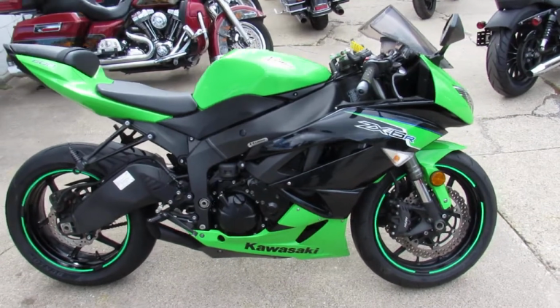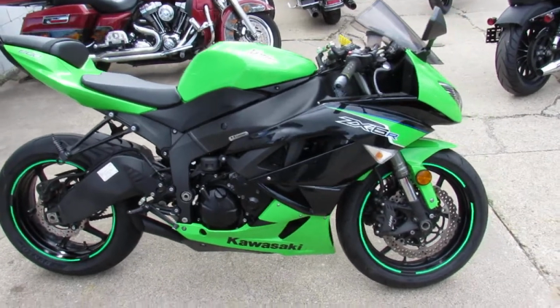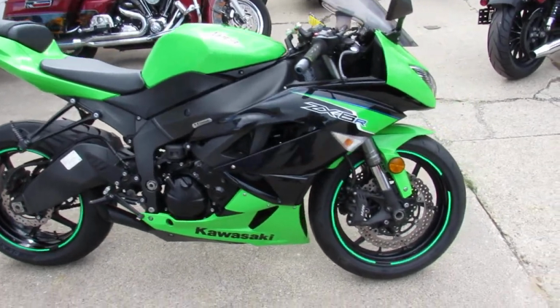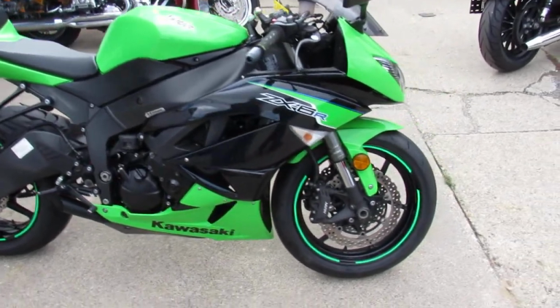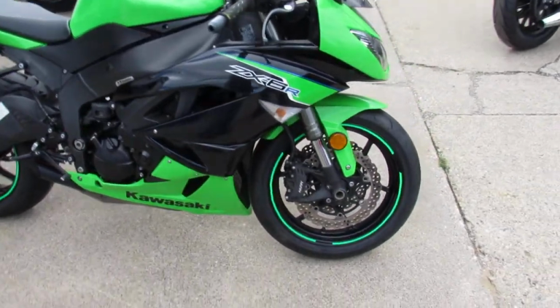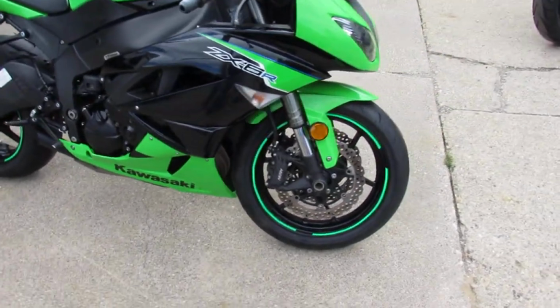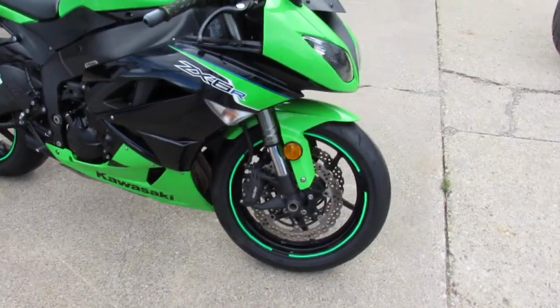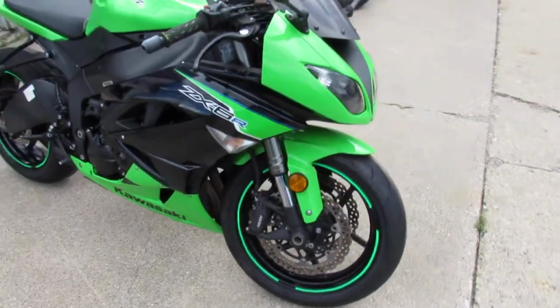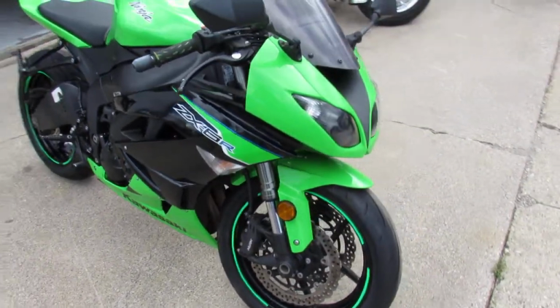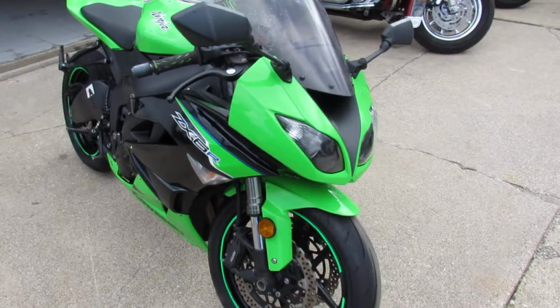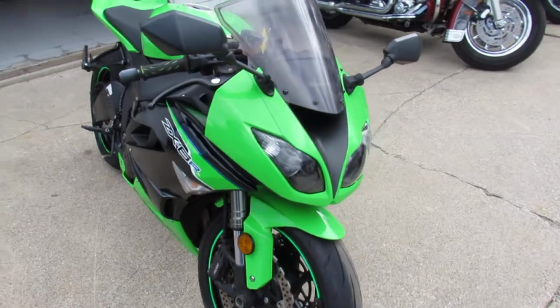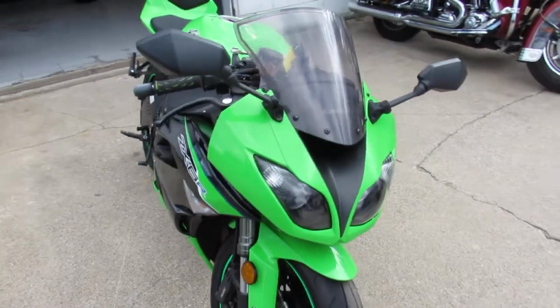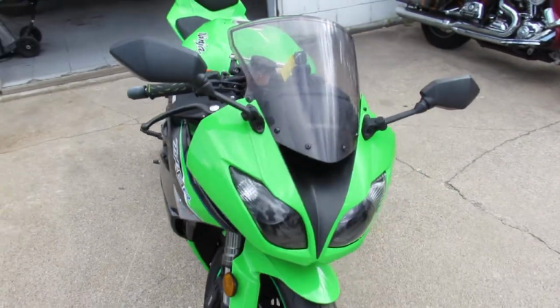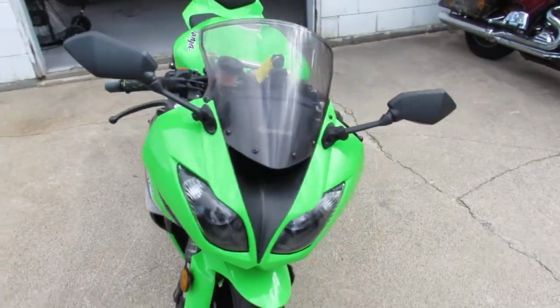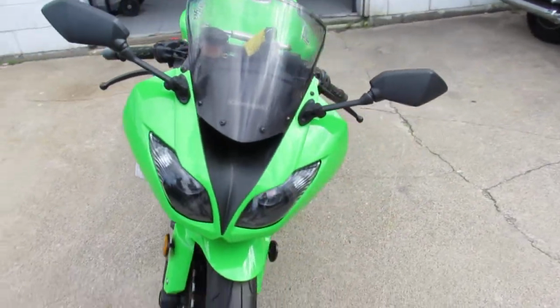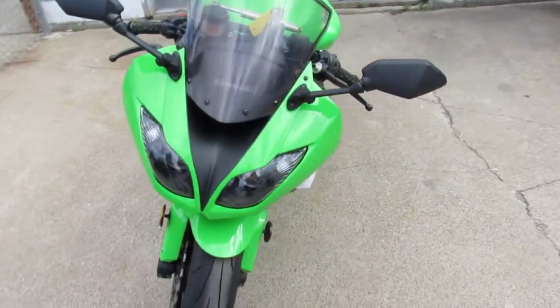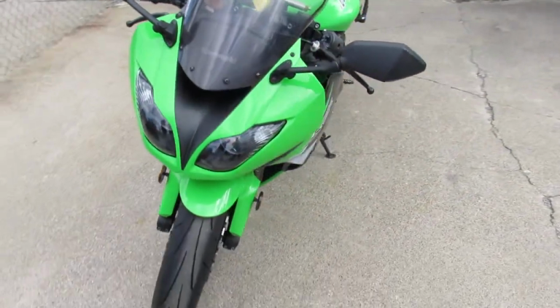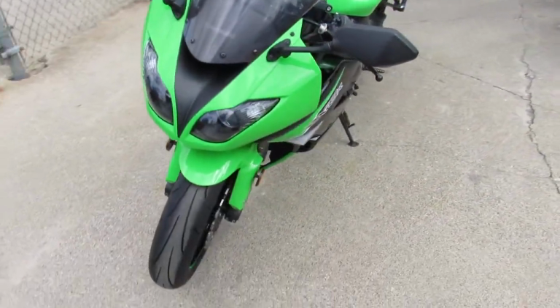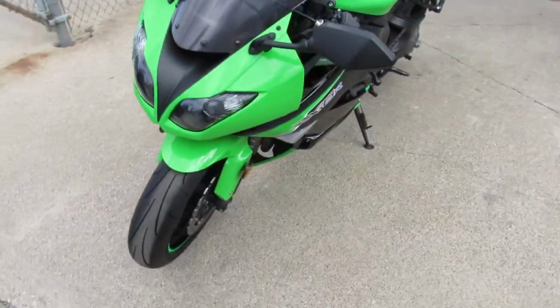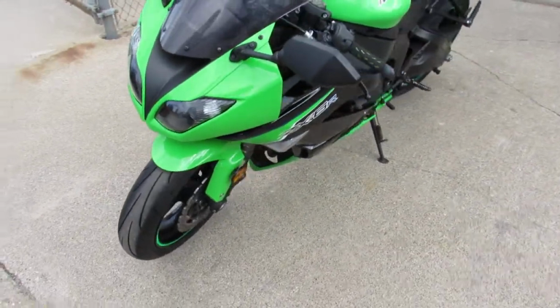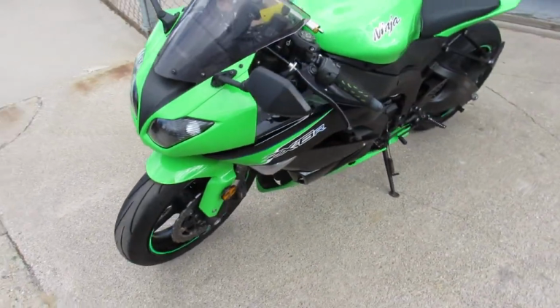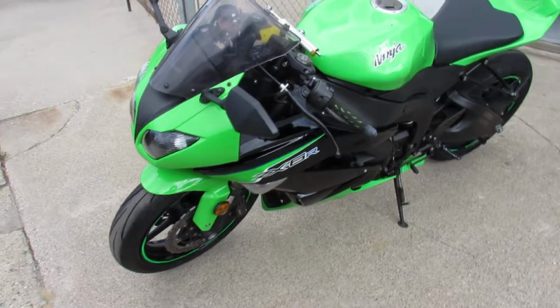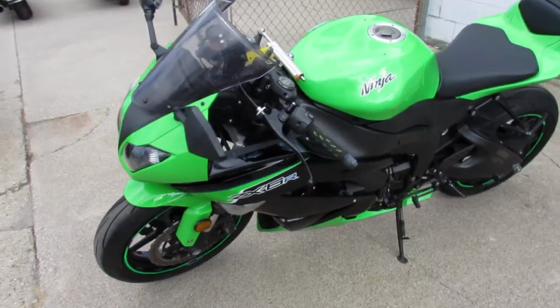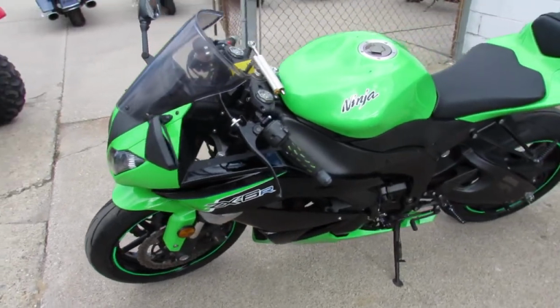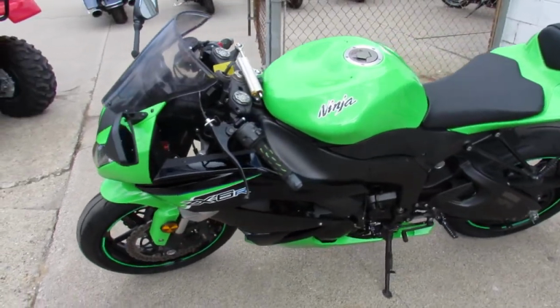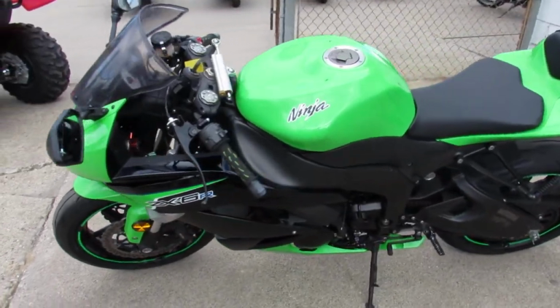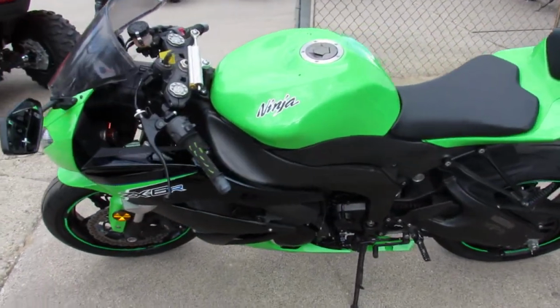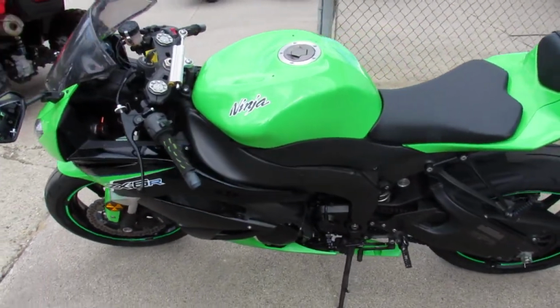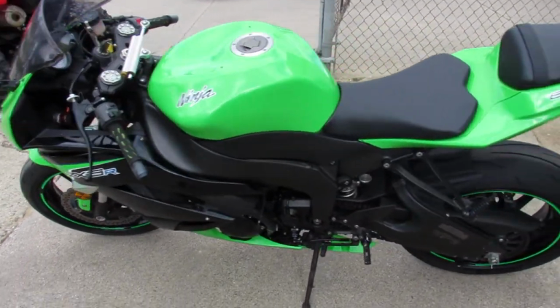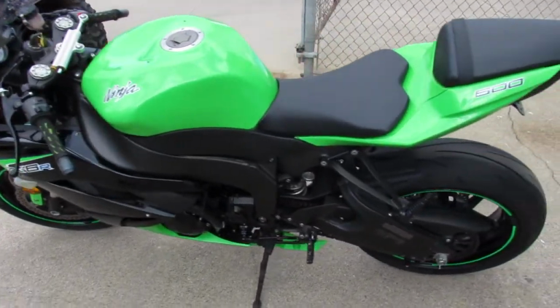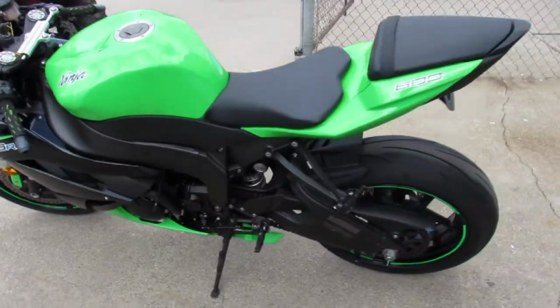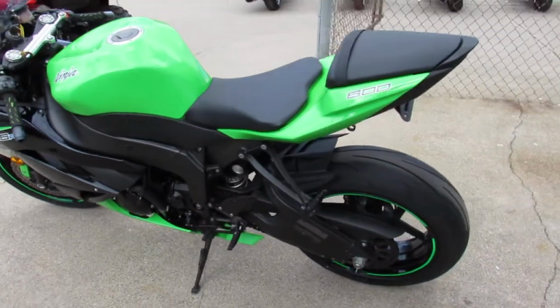Sport Bike Capital here at Approval Powersports. We just unloaded four semi-loads of bikes, so keep an eye on our website, our YouTube channel, our Facebook page. One we're doing a video on right now is a 2012 Kawasaki ZX-6R.